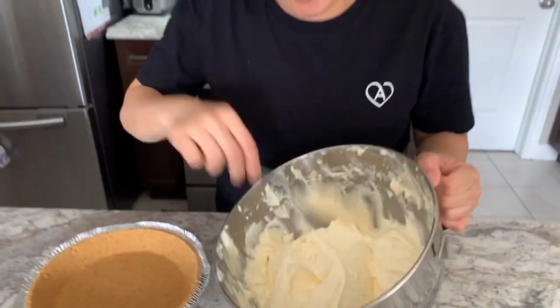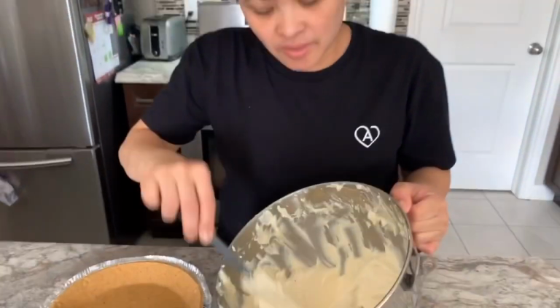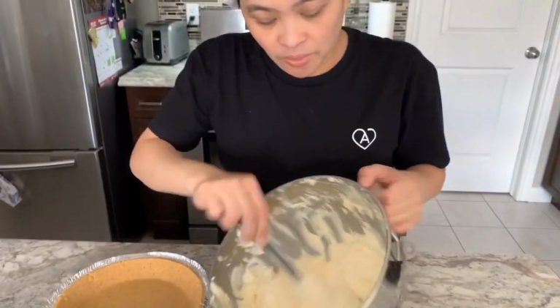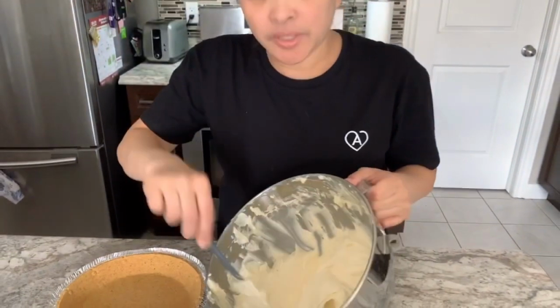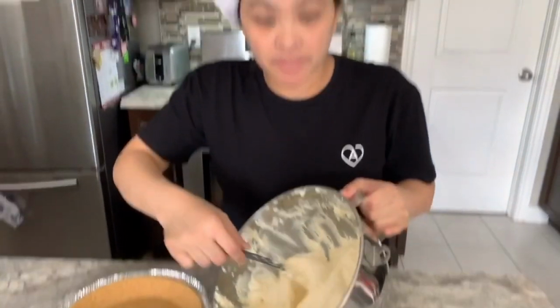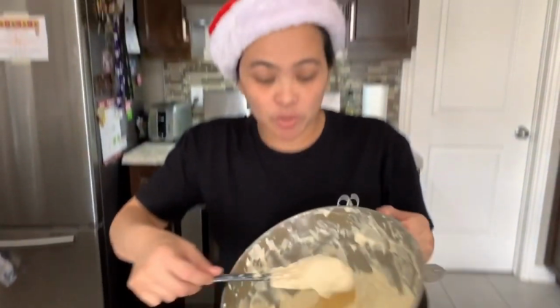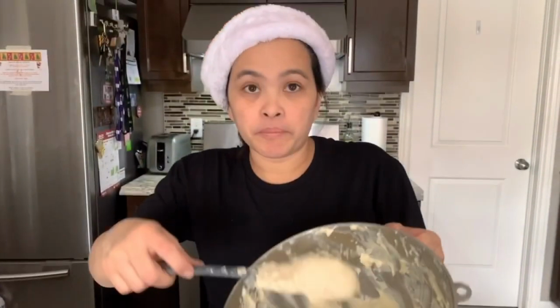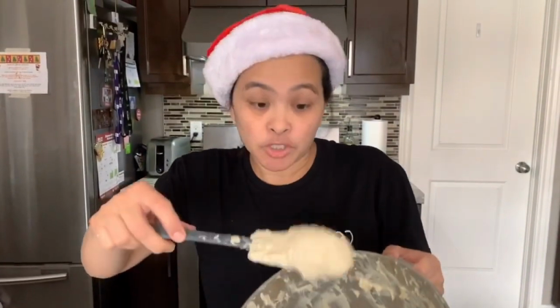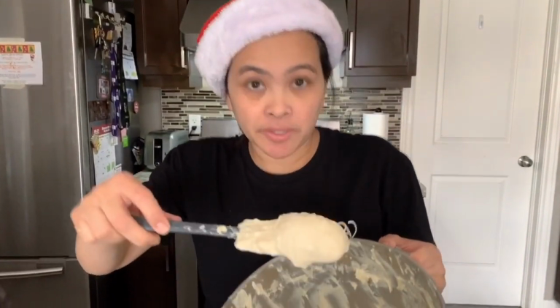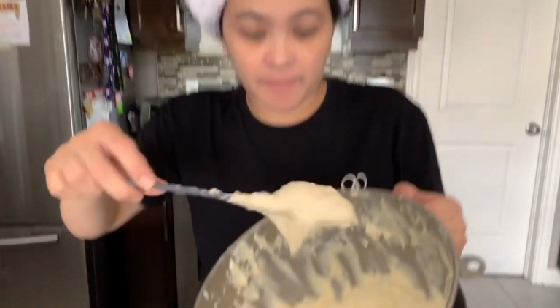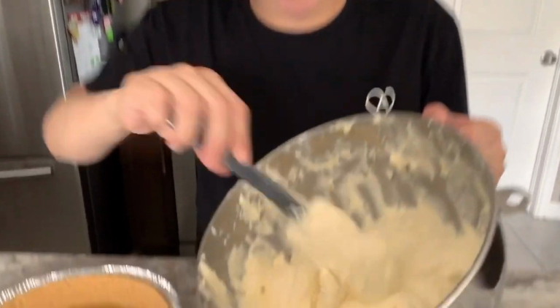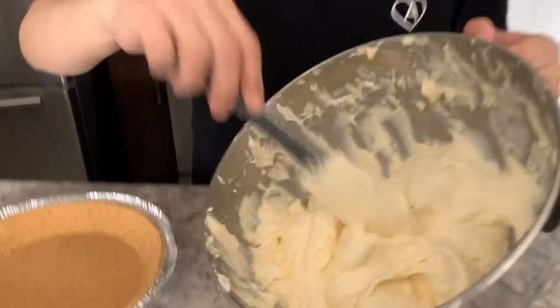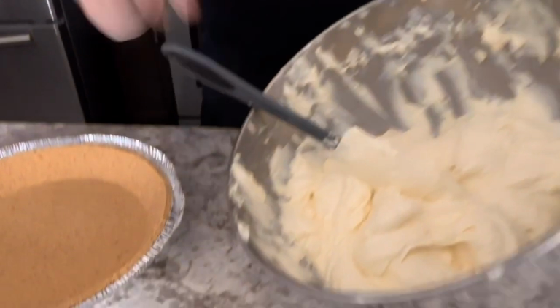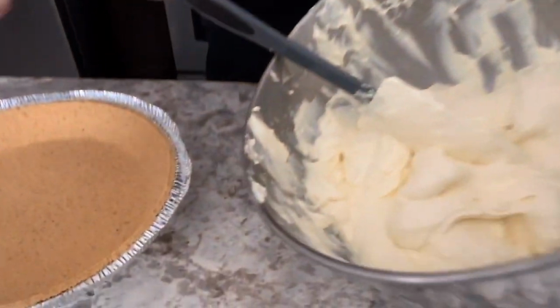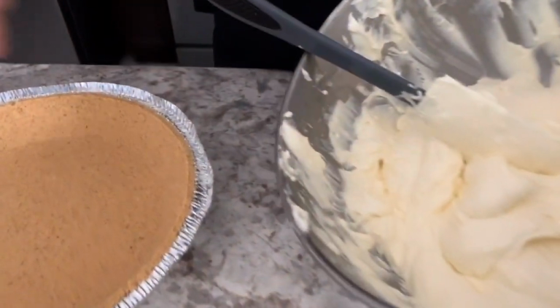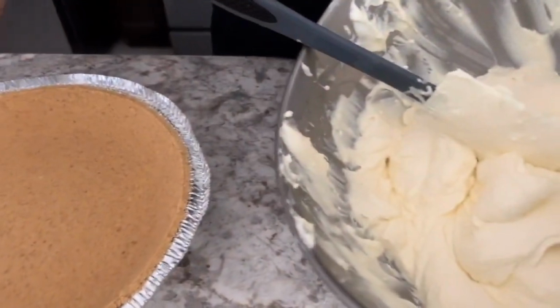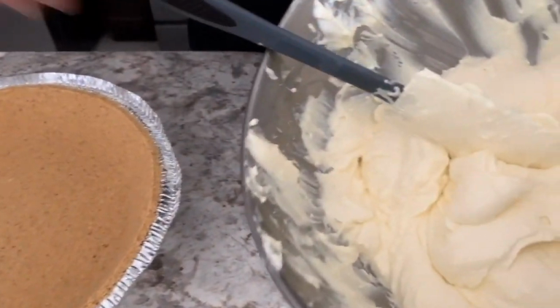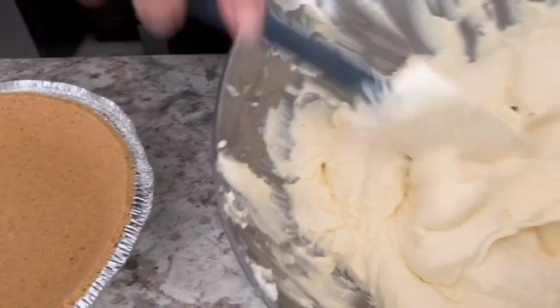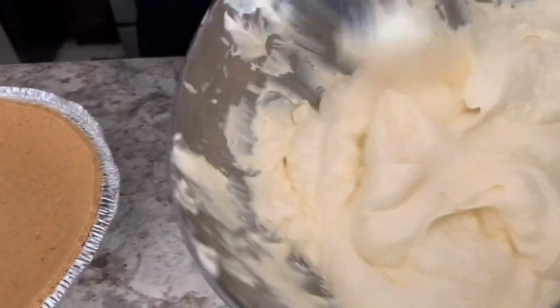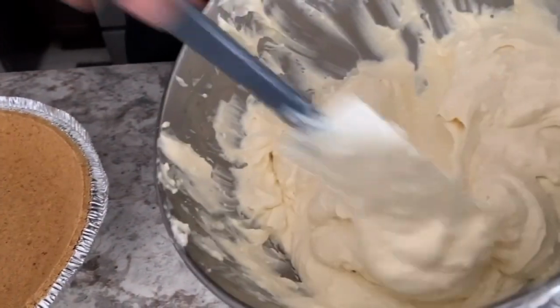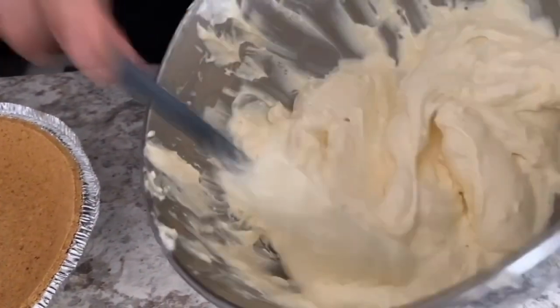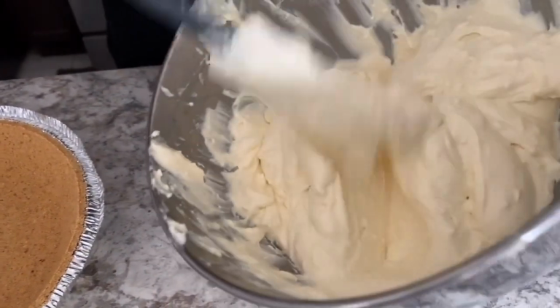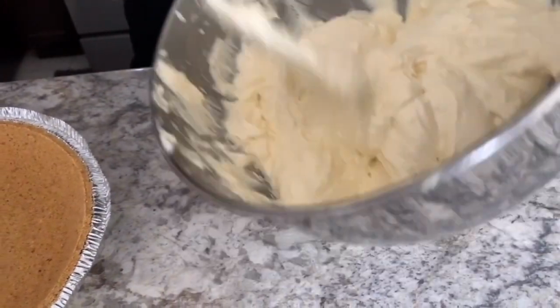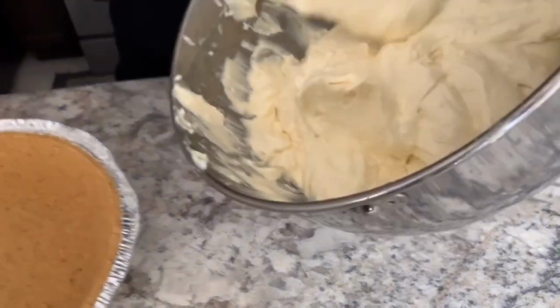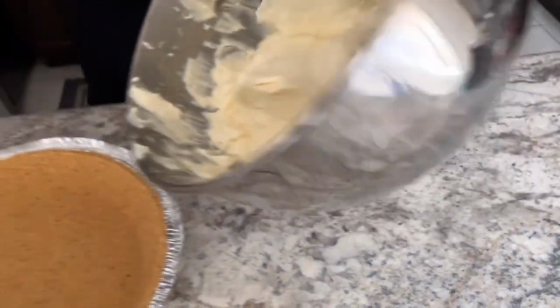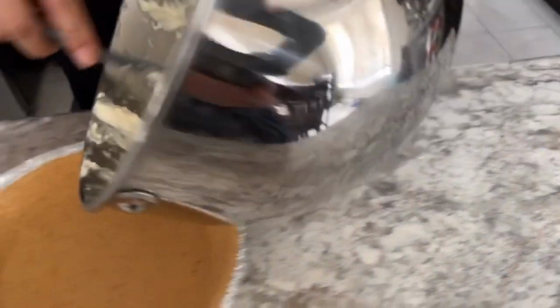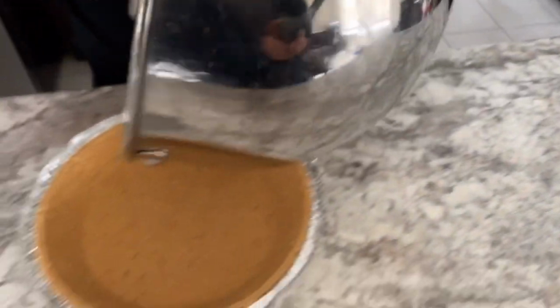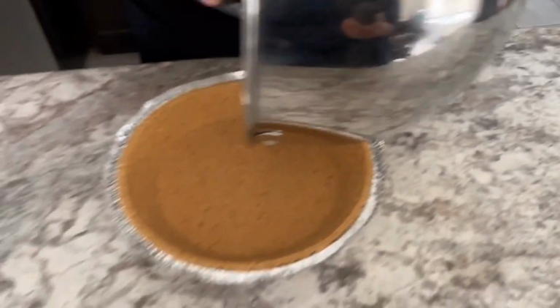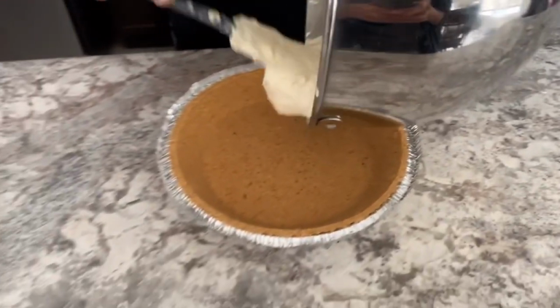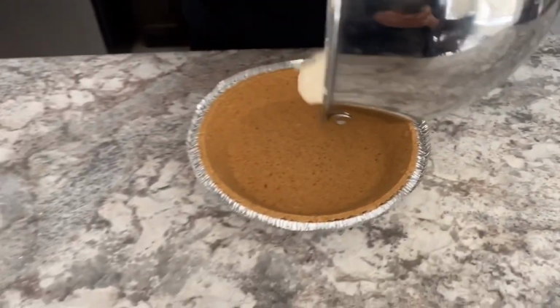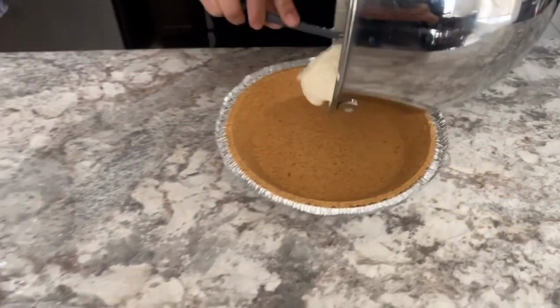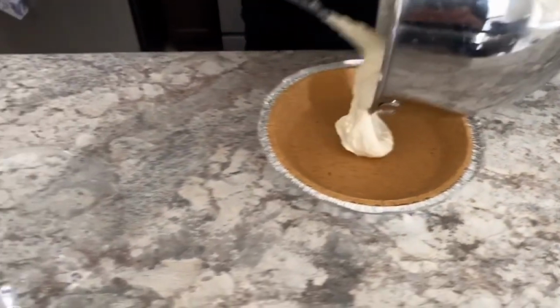So this is what the mixture should look like. You can now pour it into the graham crust. So let me see.